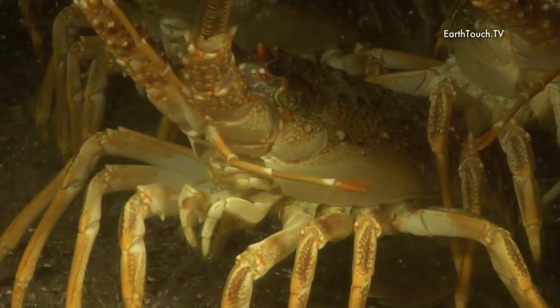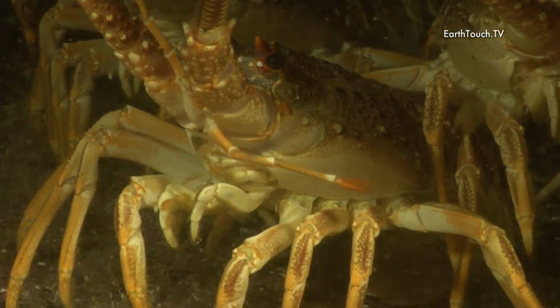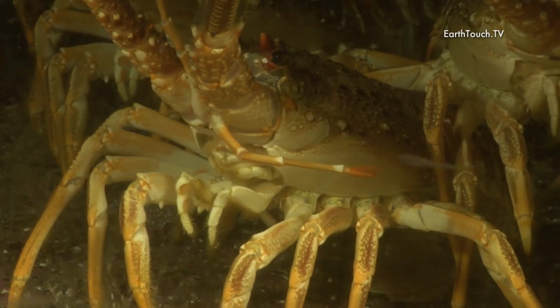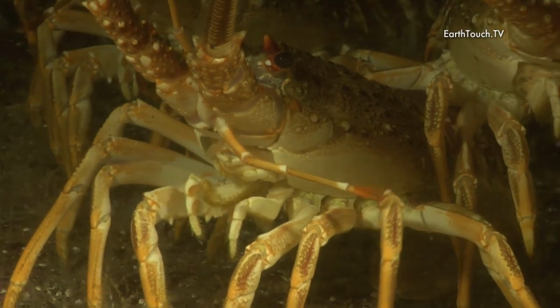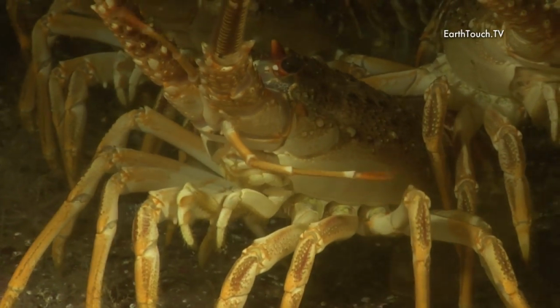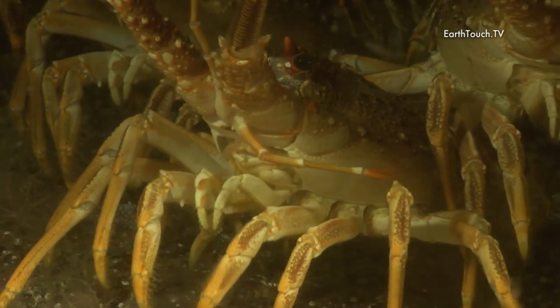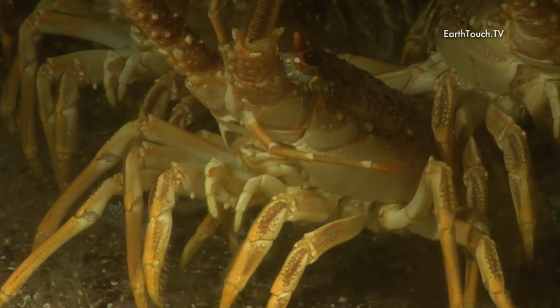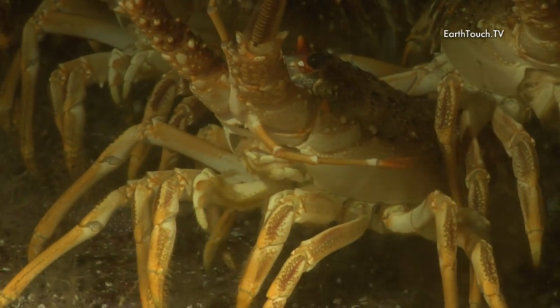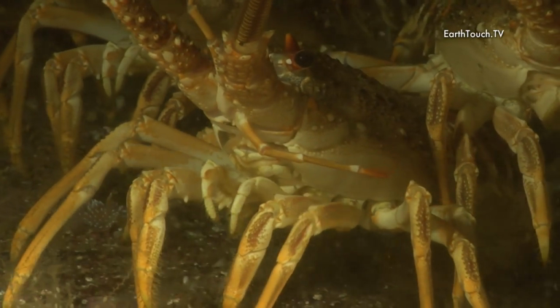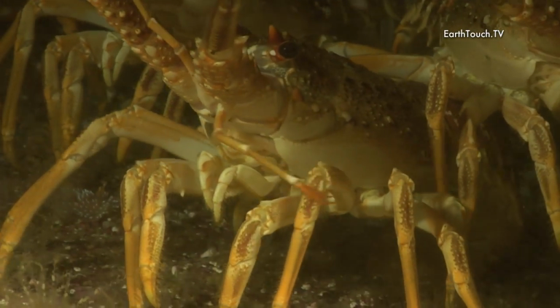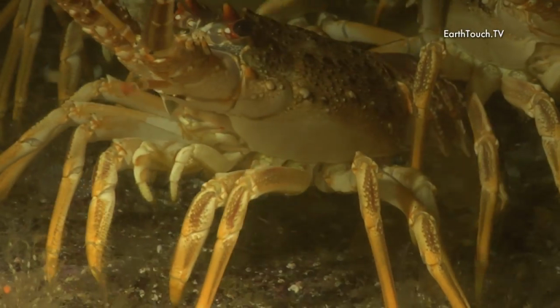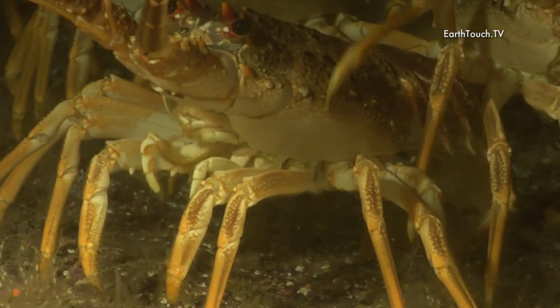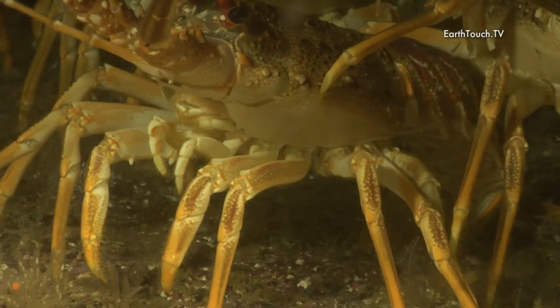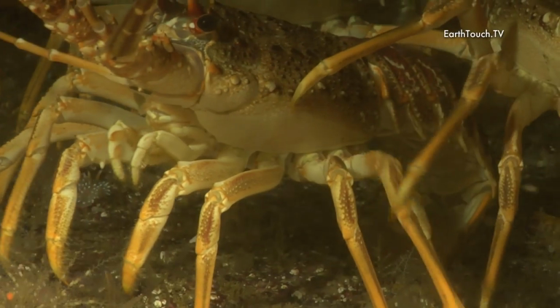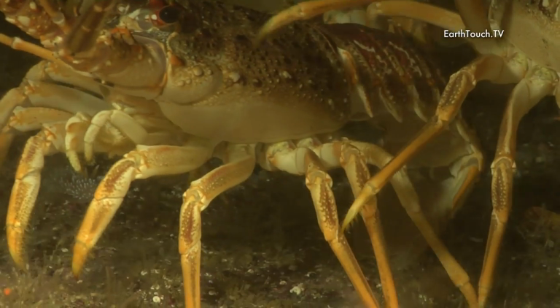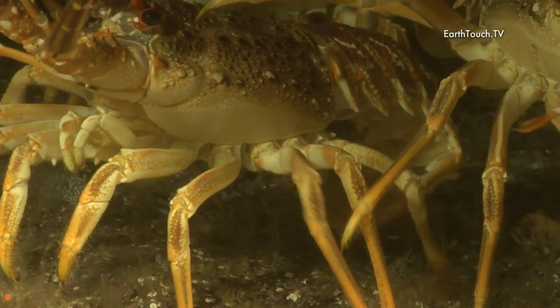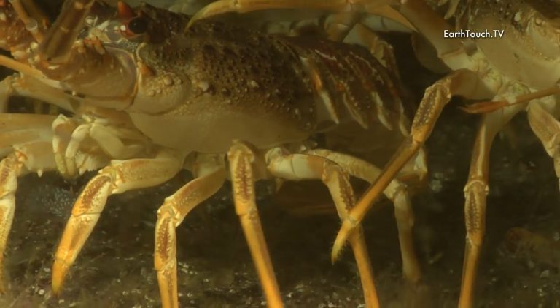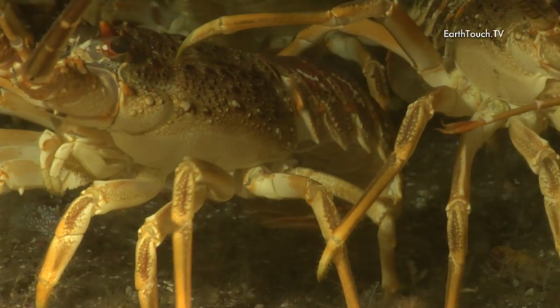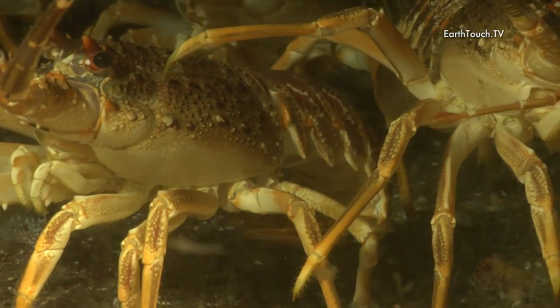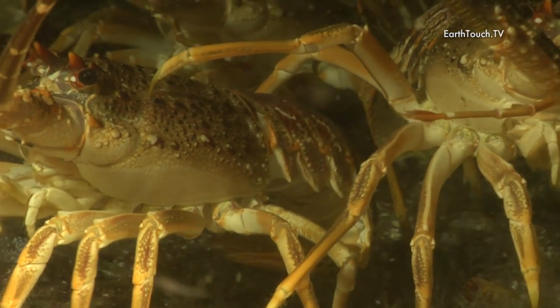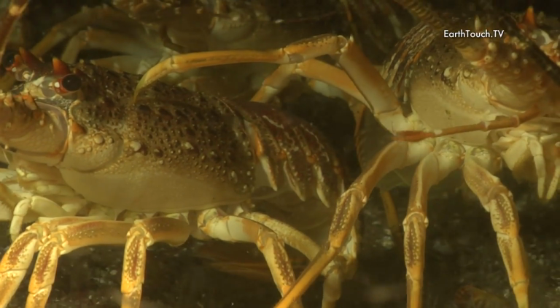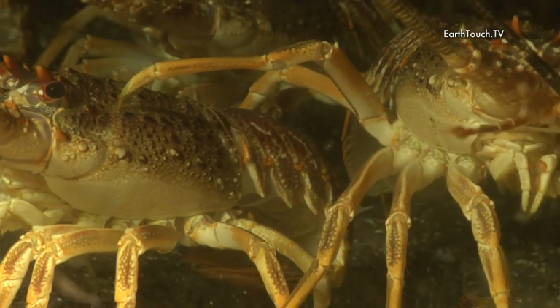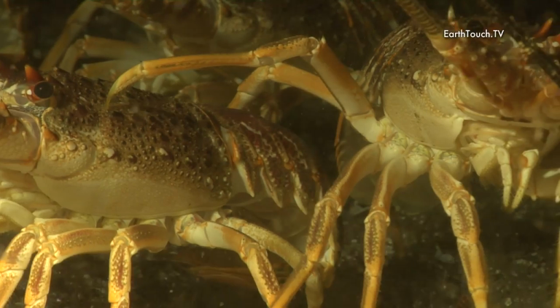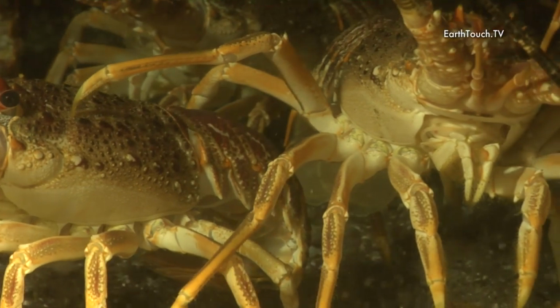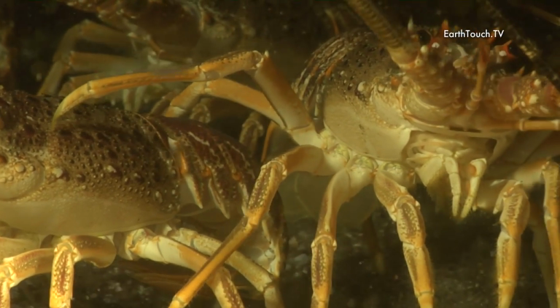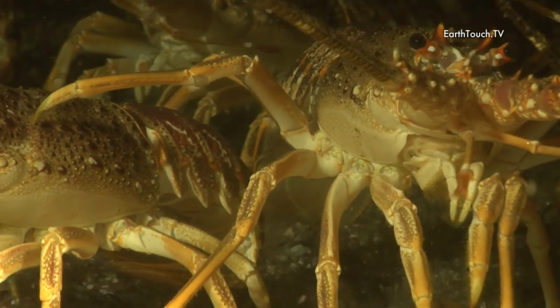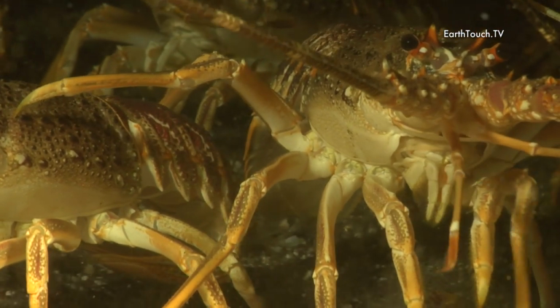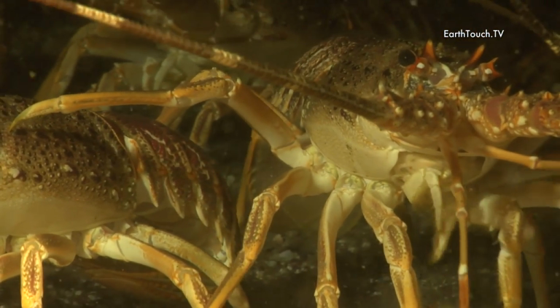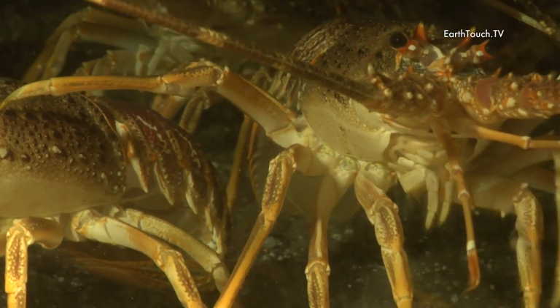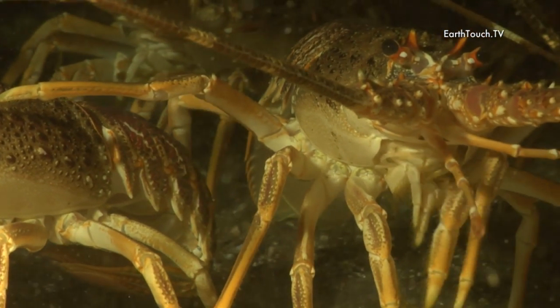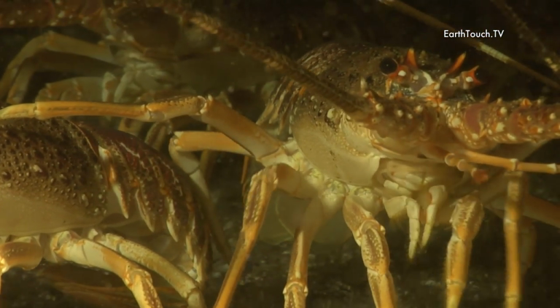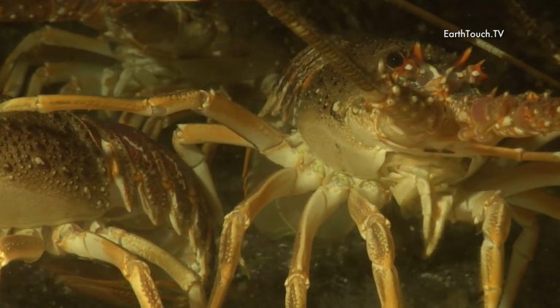All armed with extremely powerful claws, obviously for holding on to the seabed and the mussel beds, and they are able to use their mandibles to rip open mussels and eat them.